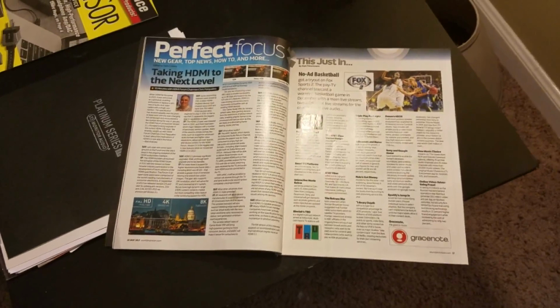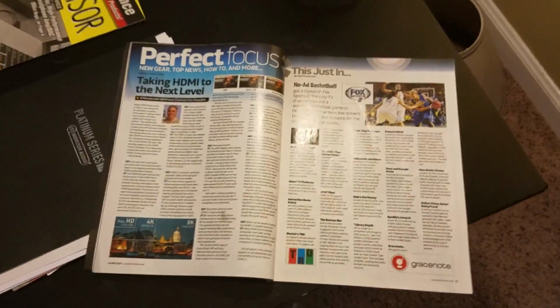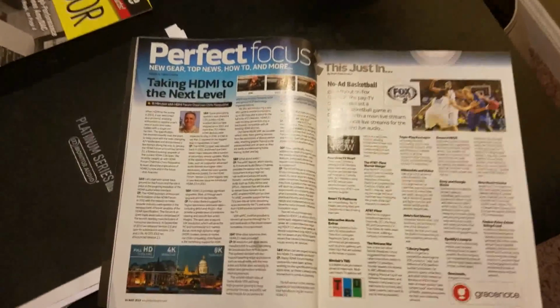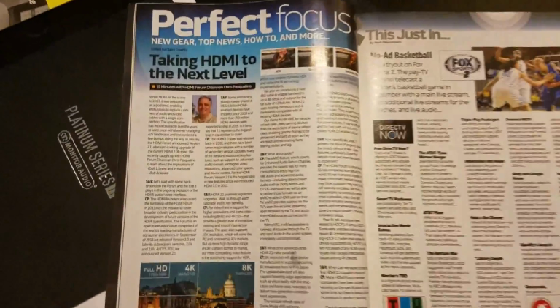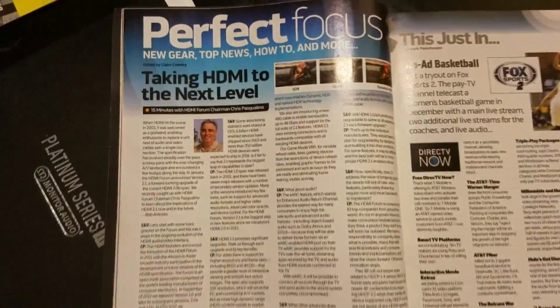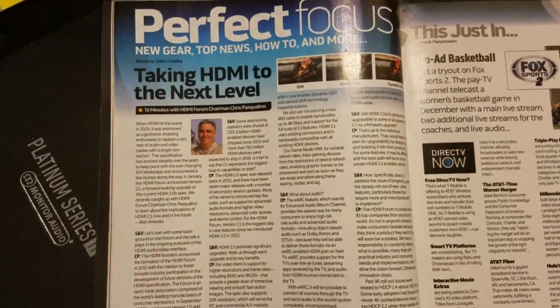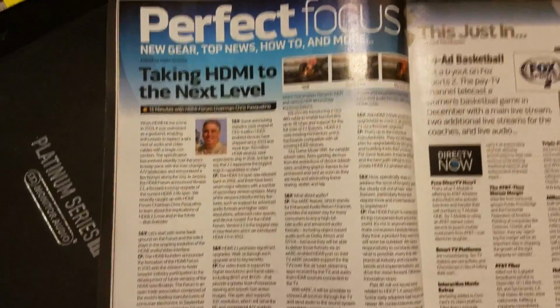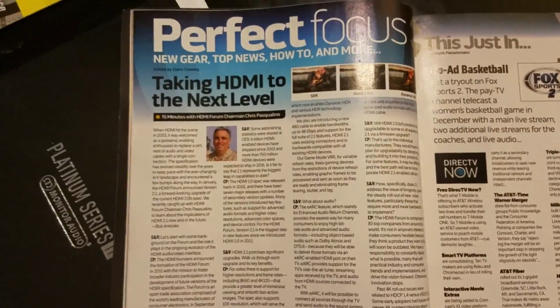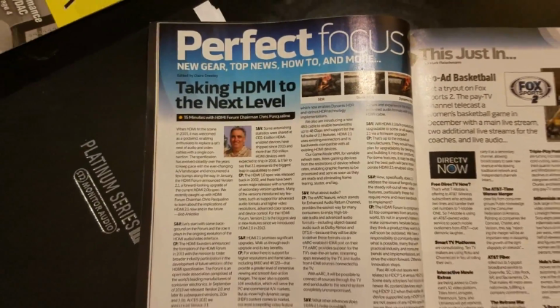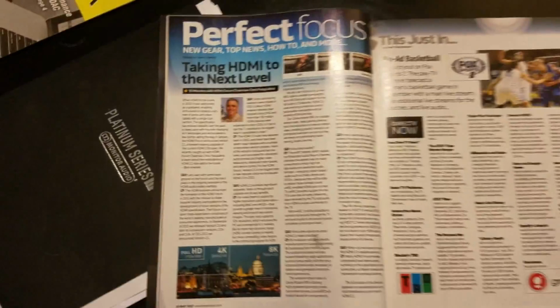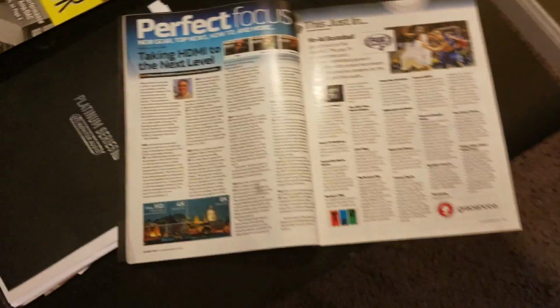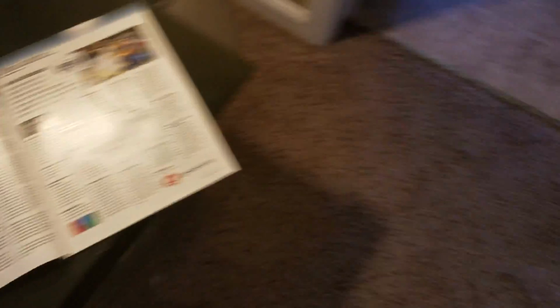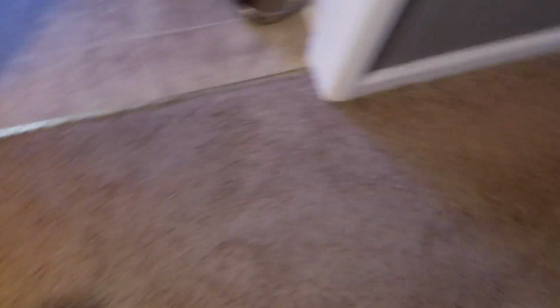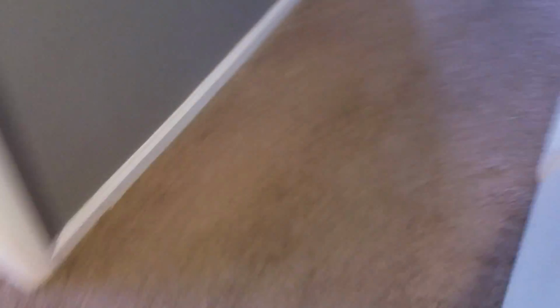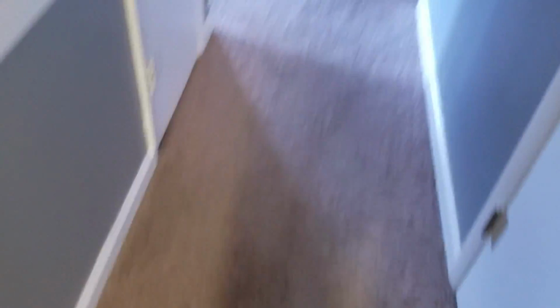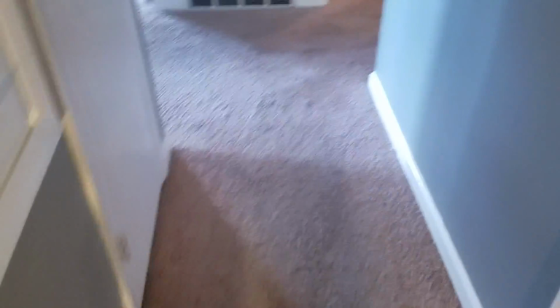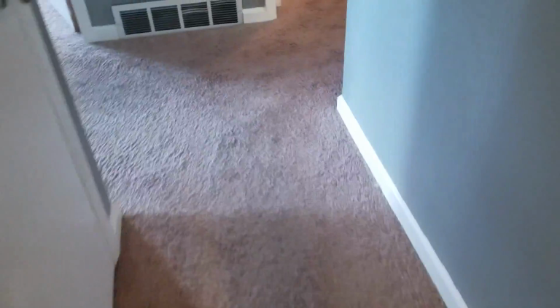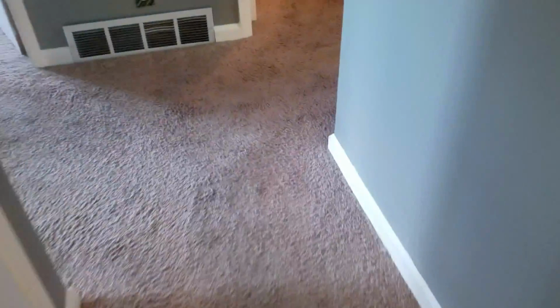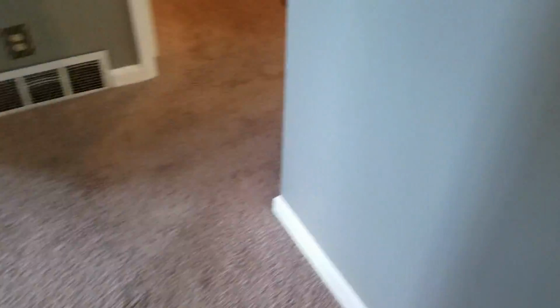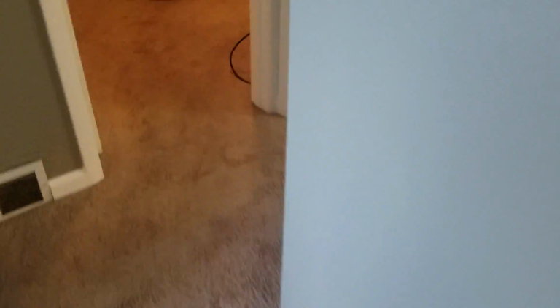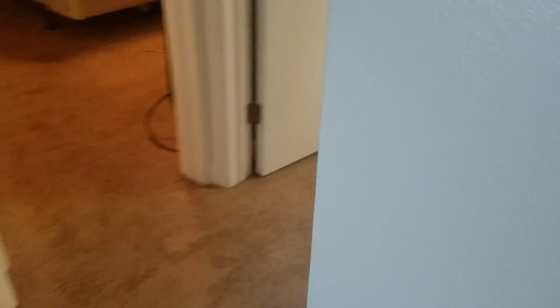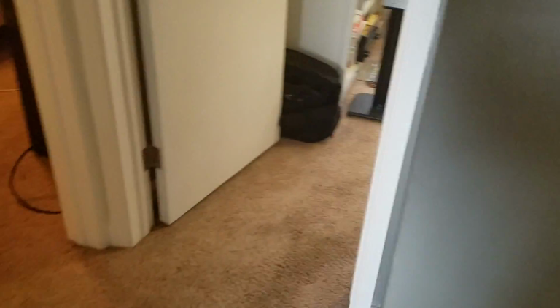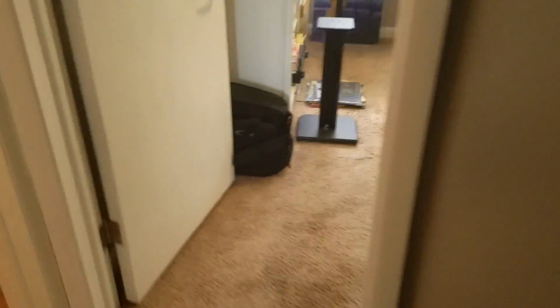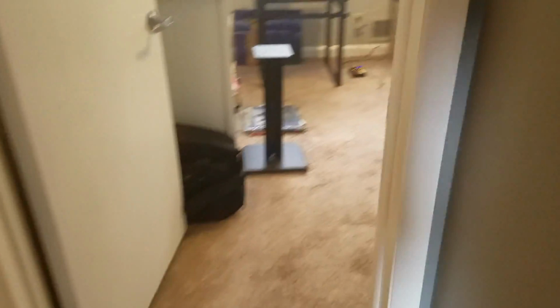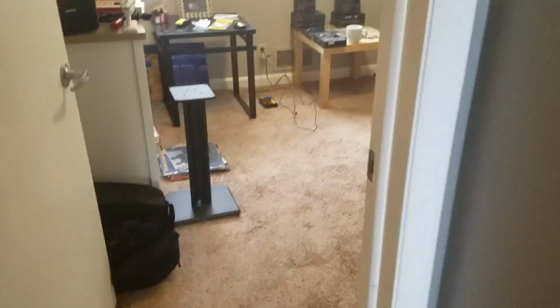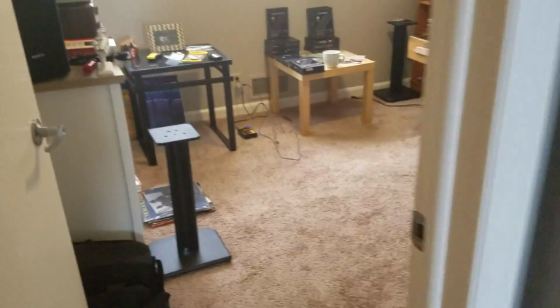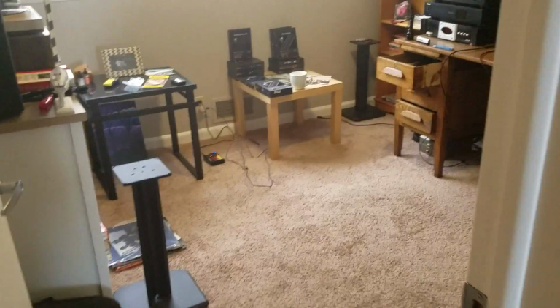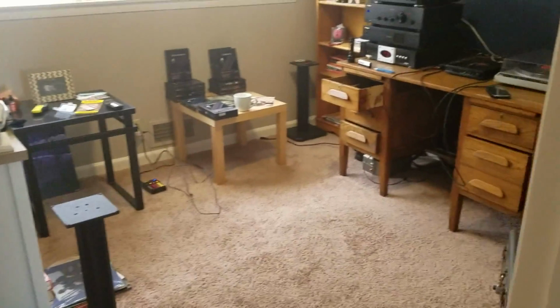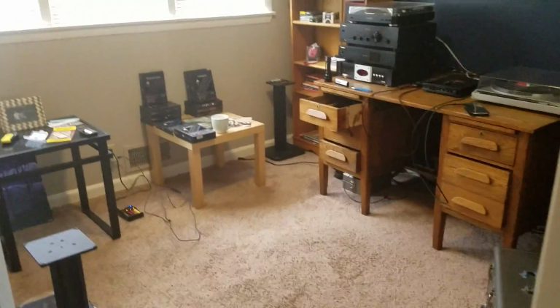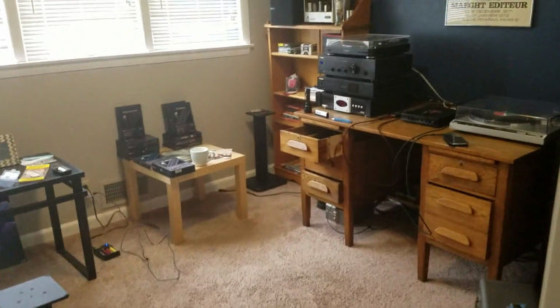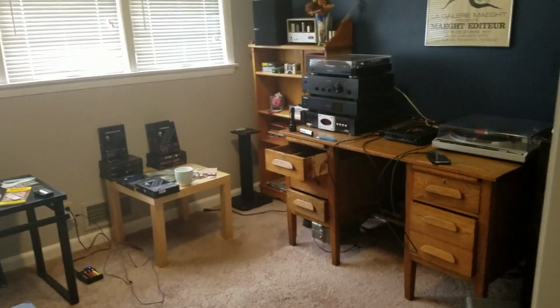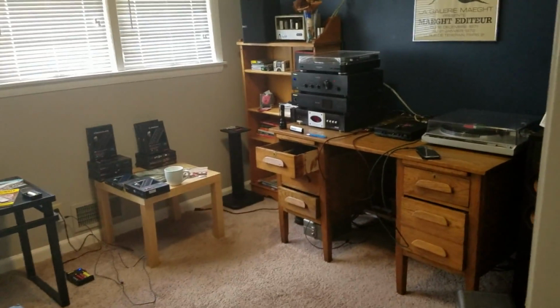Puppy's World here, guys. Taking HDMI to the next level. I bring to you today HDMI 2.1. Do I need it? What is it for? What will it do? And should I upgrade?